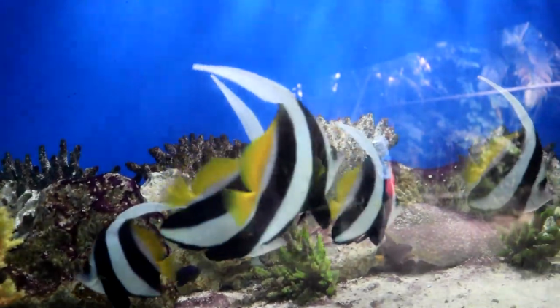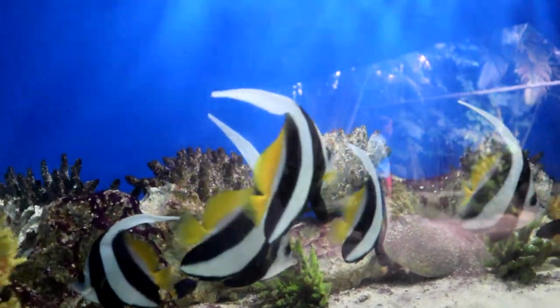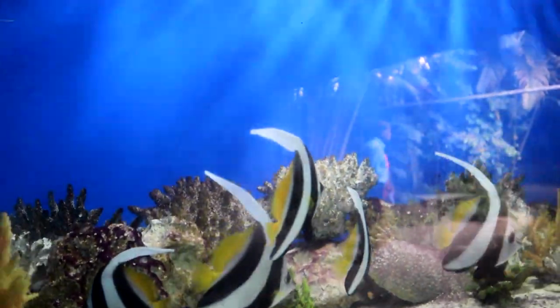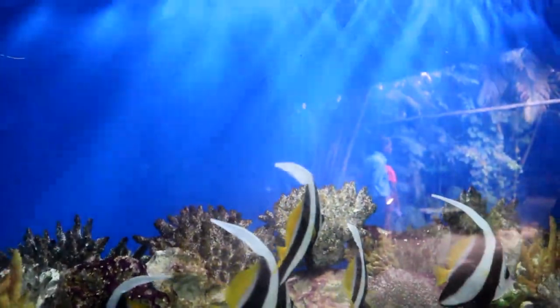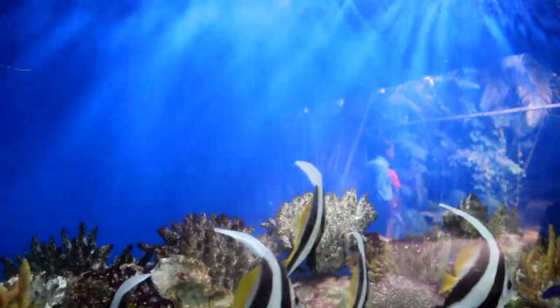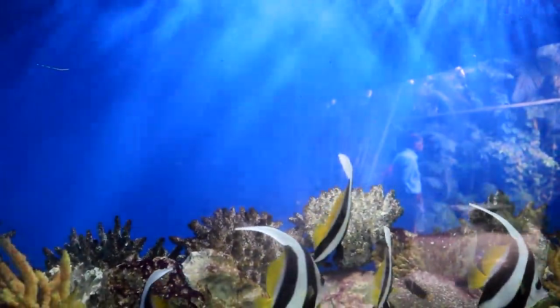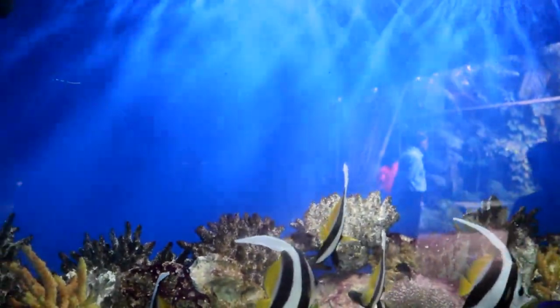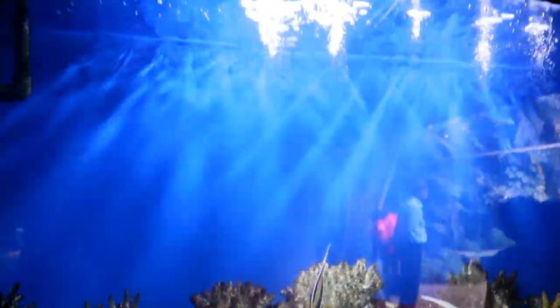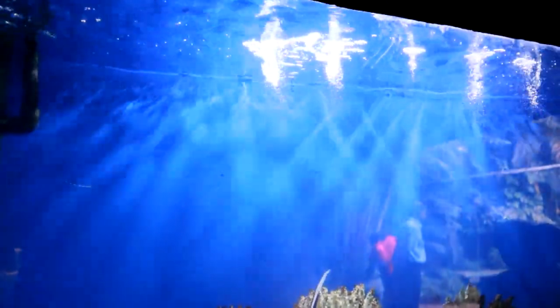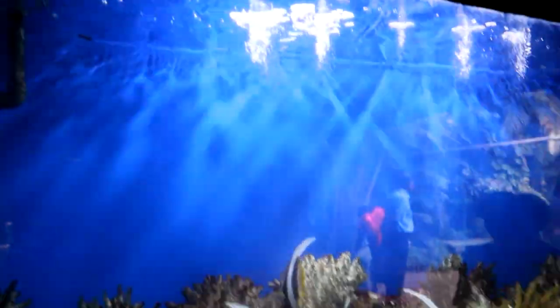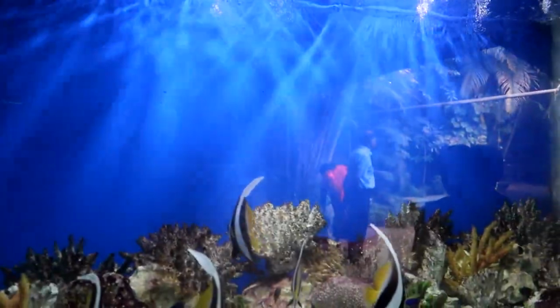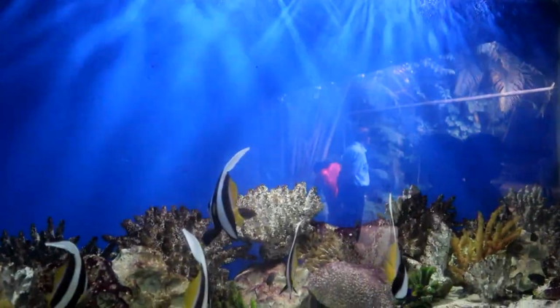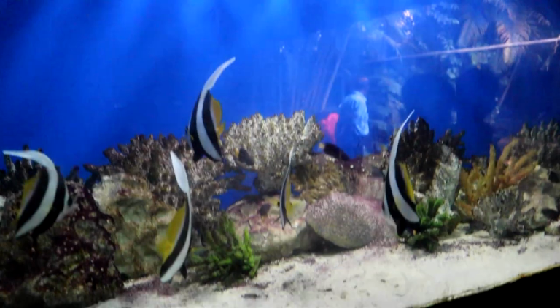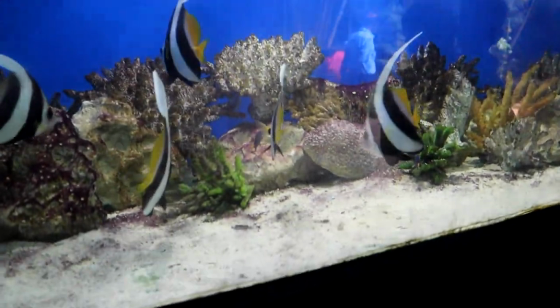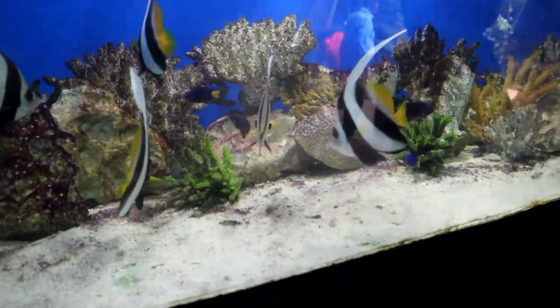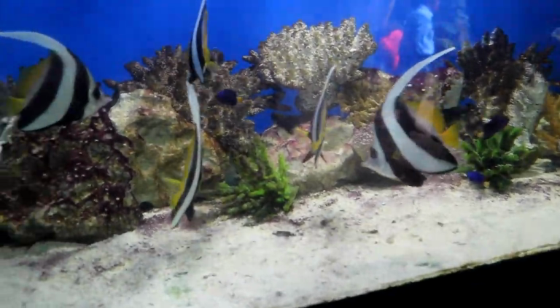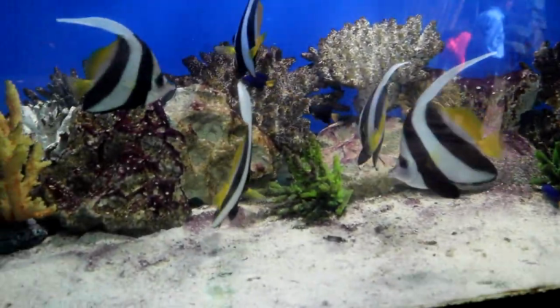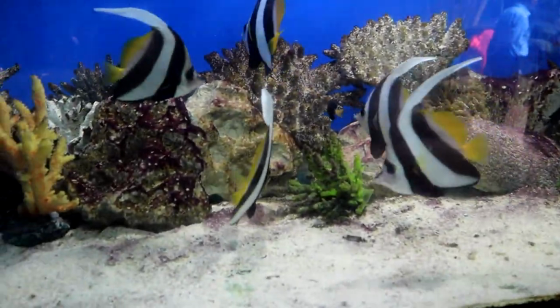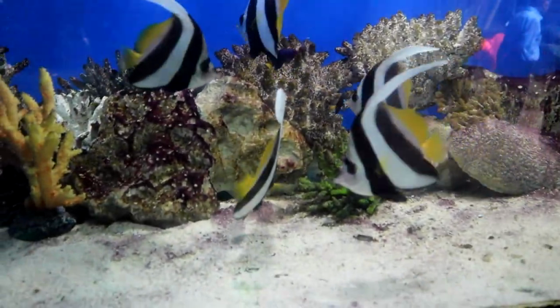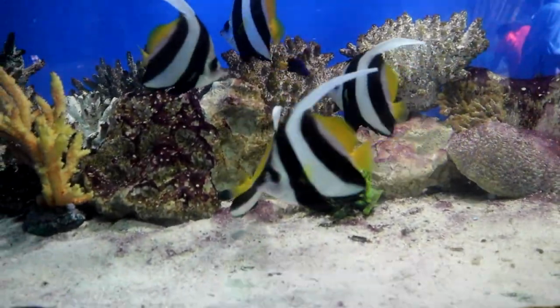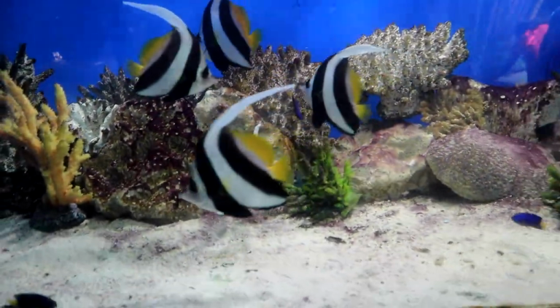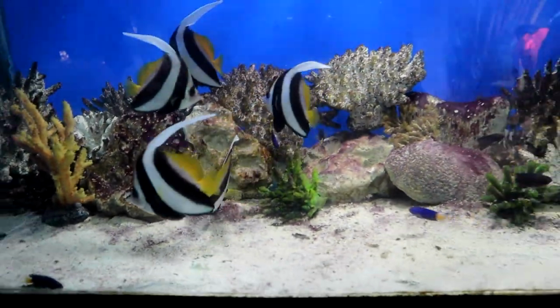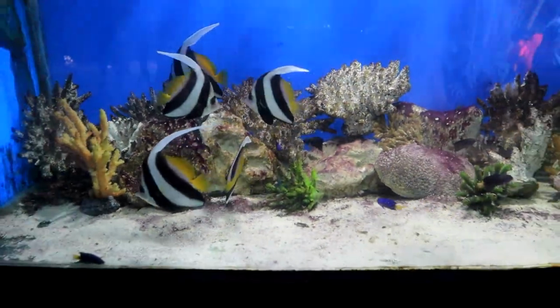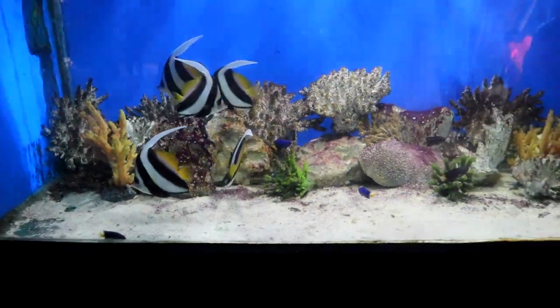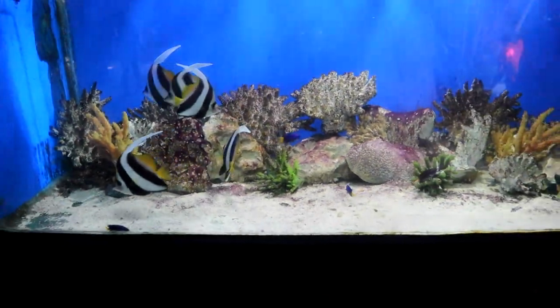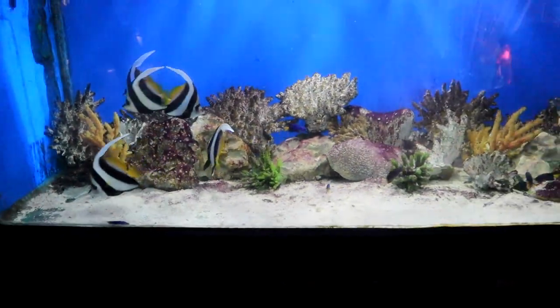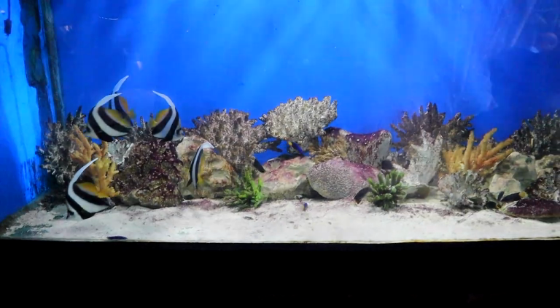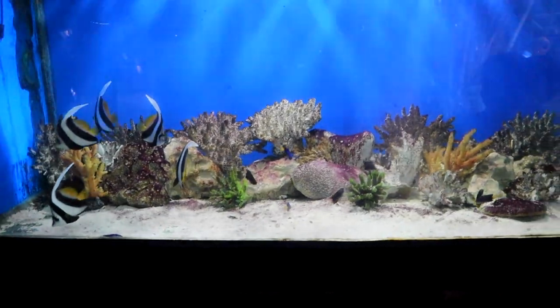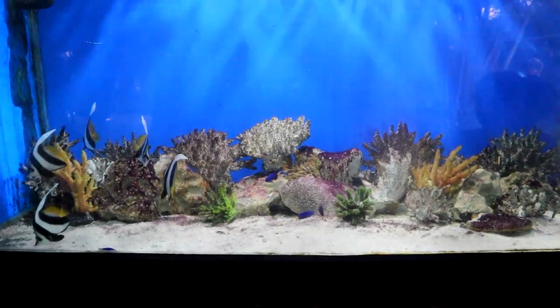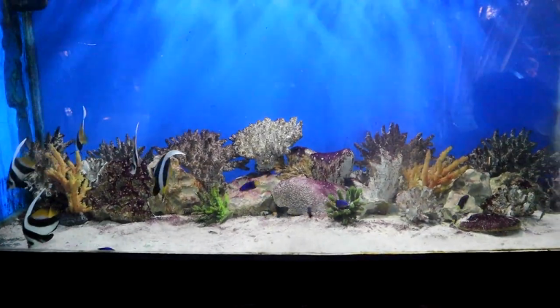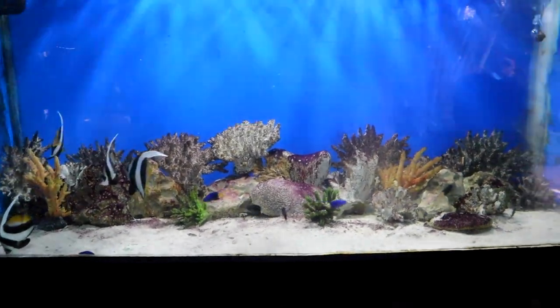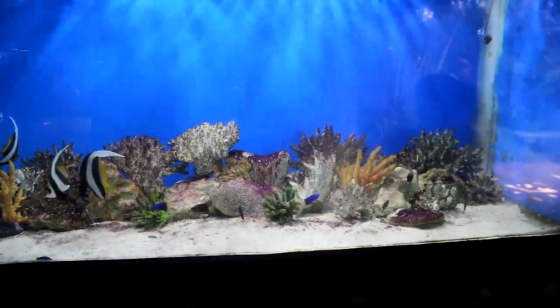The schooling bannerfish are almost identical to the black and white Heniochus butterflyfish, Heniochus acuminatus. The most distinguishing feature of the schooling bannerfish, Heniochus diphreutes, is its rounder breast and less protruding snout.